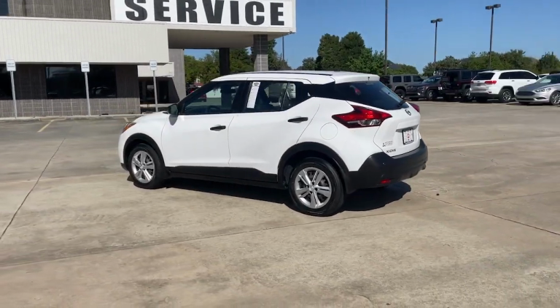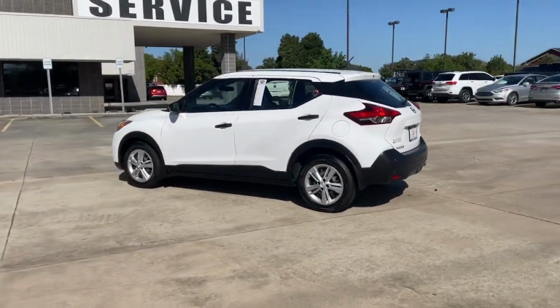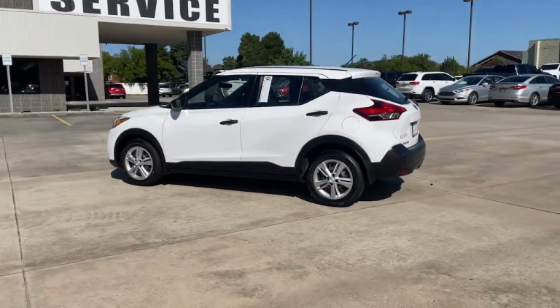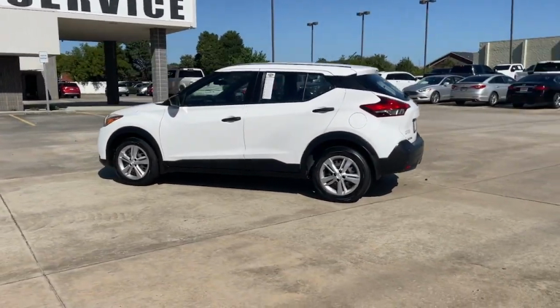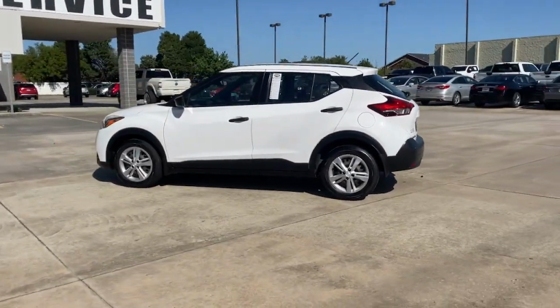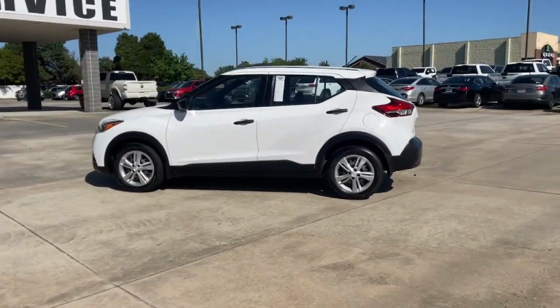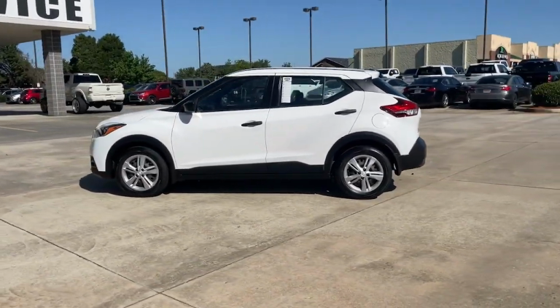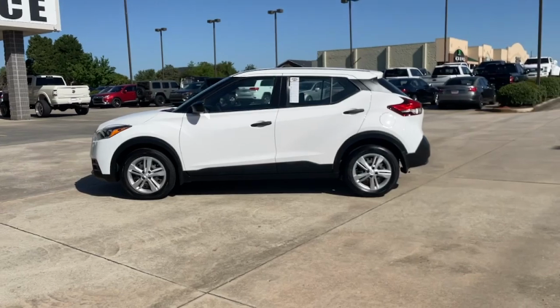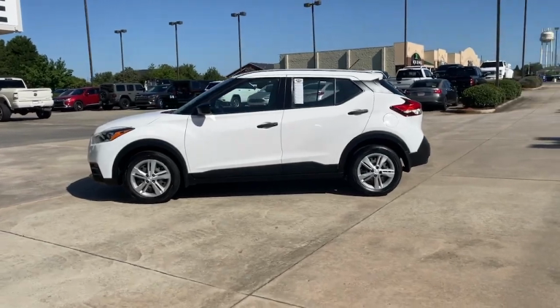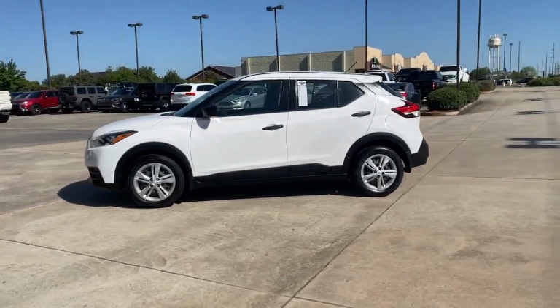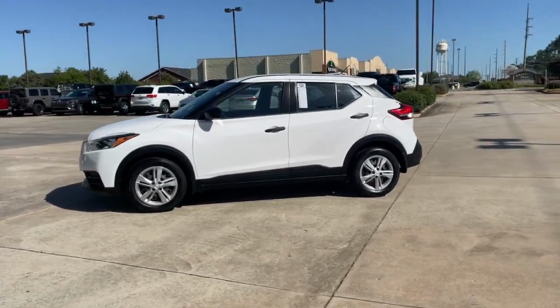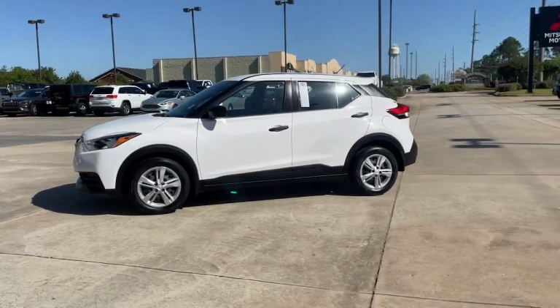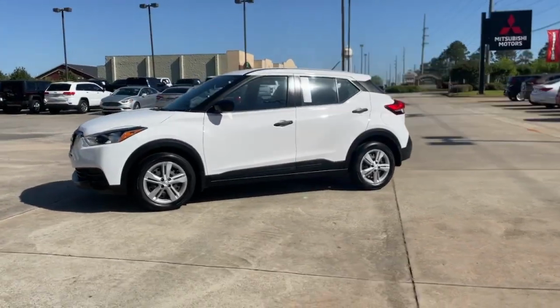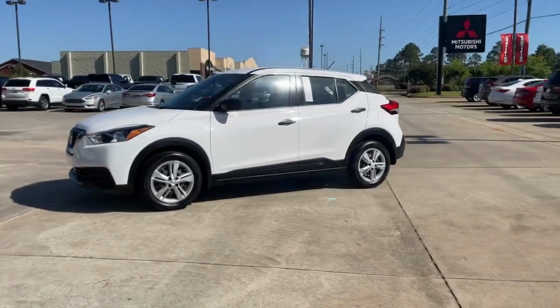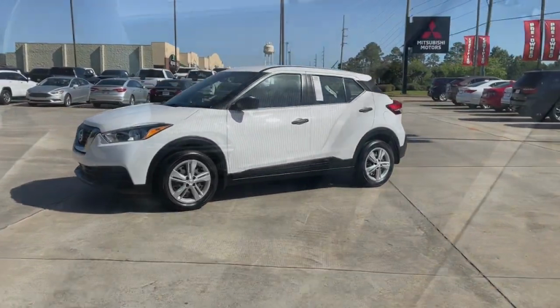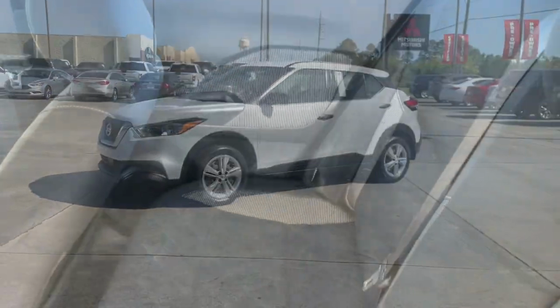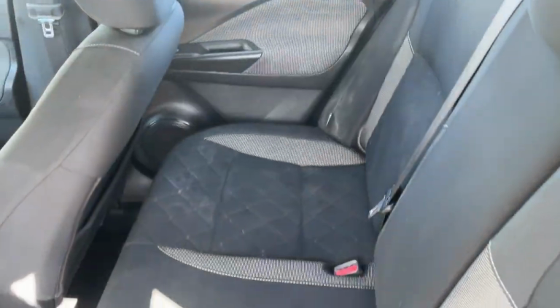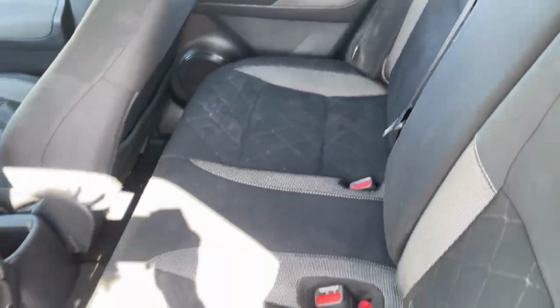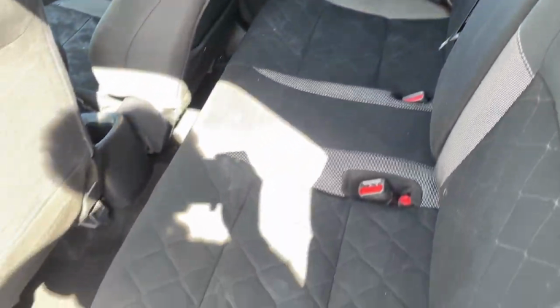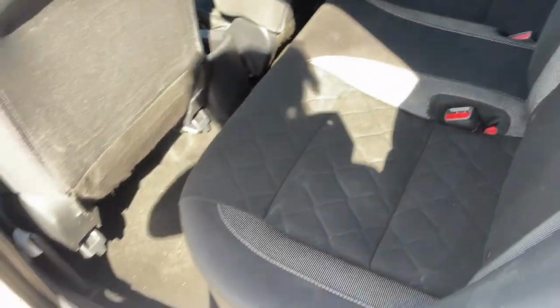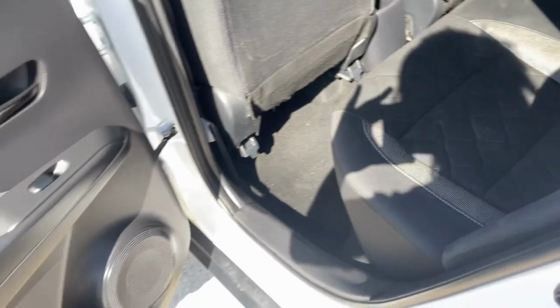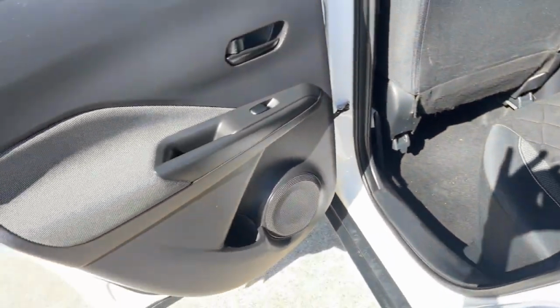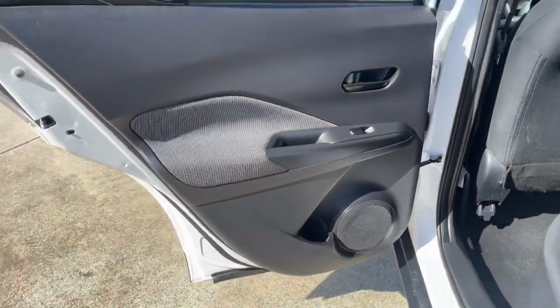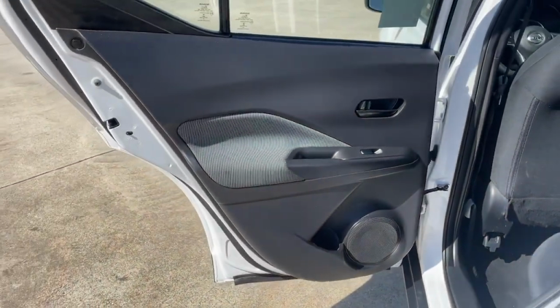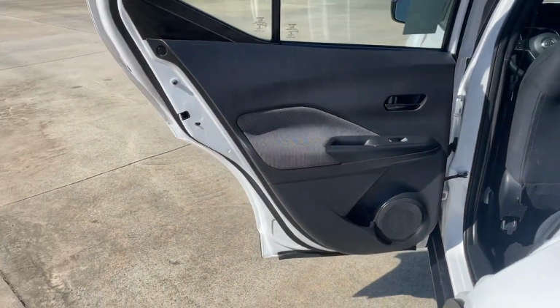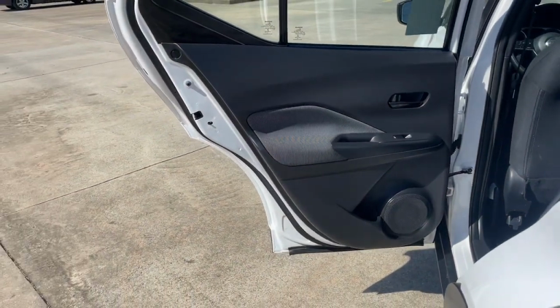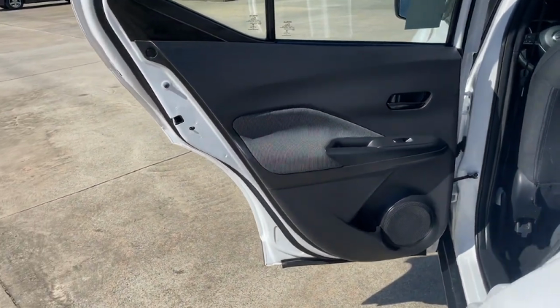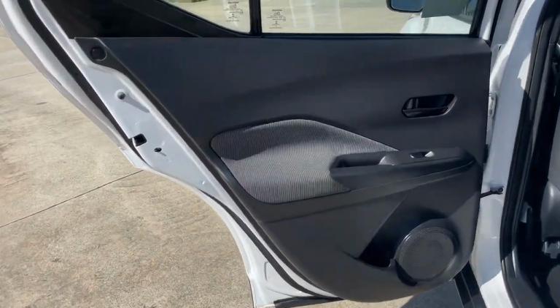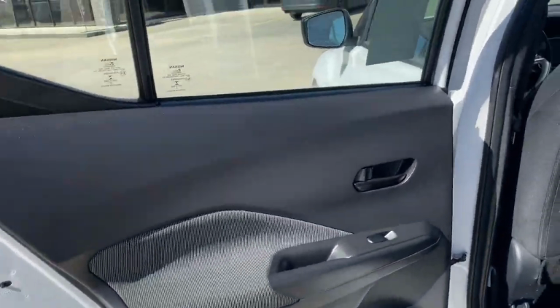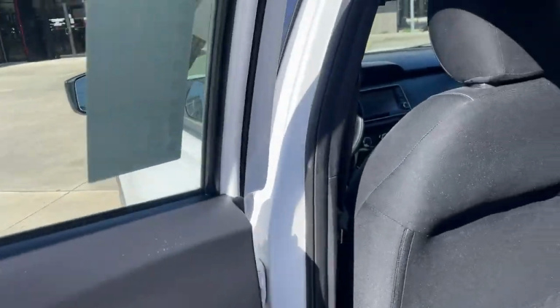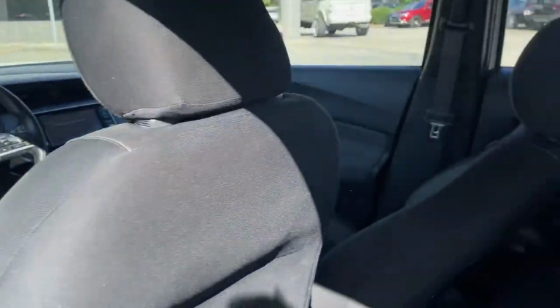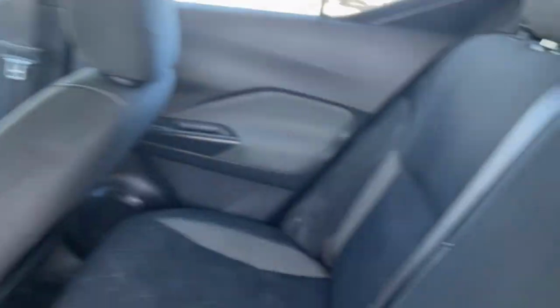These are just some of the great options this vehicle comes with: Lane Keeping Assist, Engine Immobilizer, Rear Parking Aid, Bucket Seats, Wheel Covers, Climate Control, and Brake Assist.